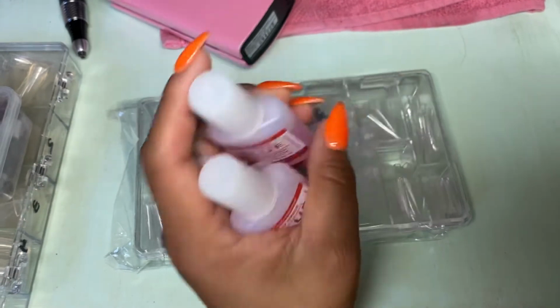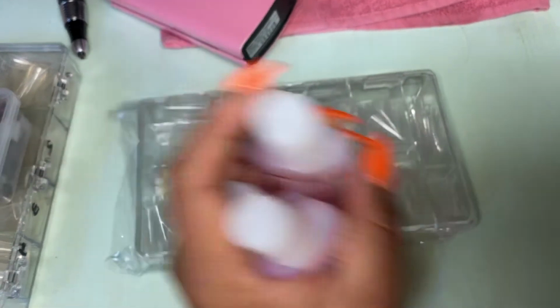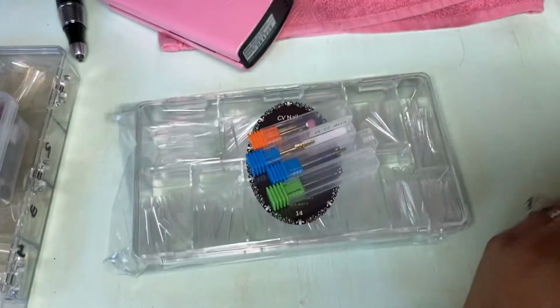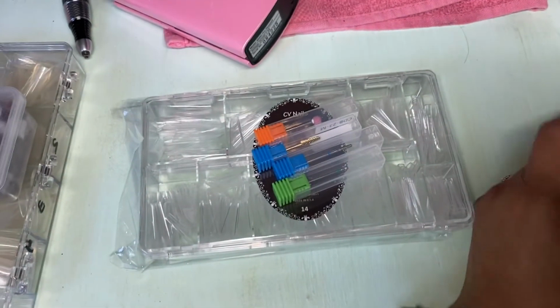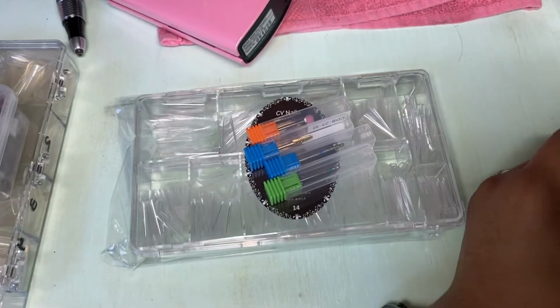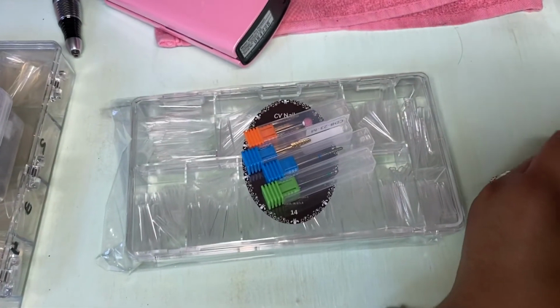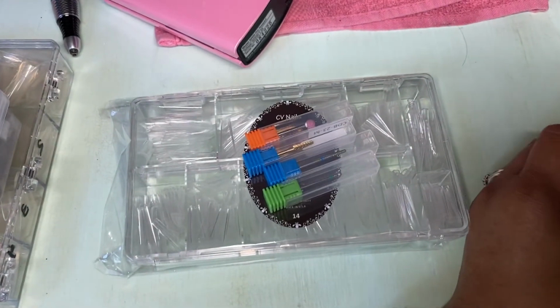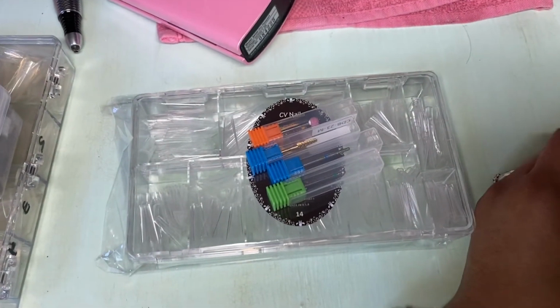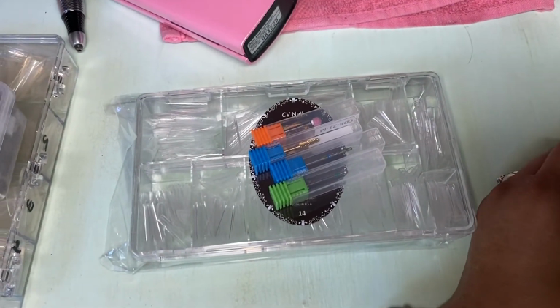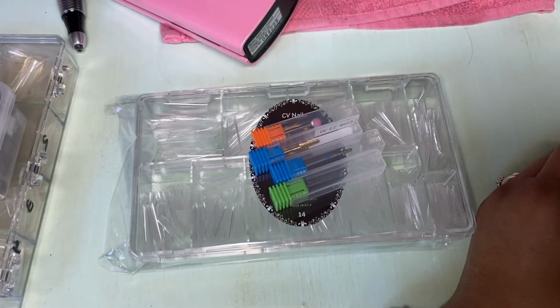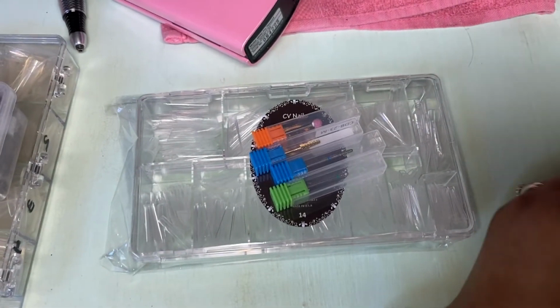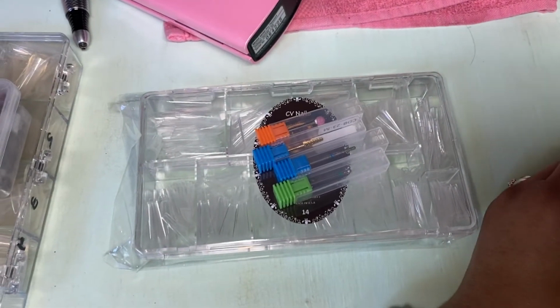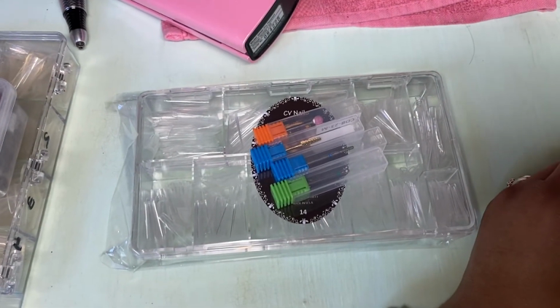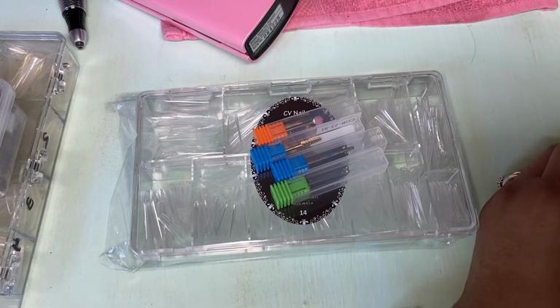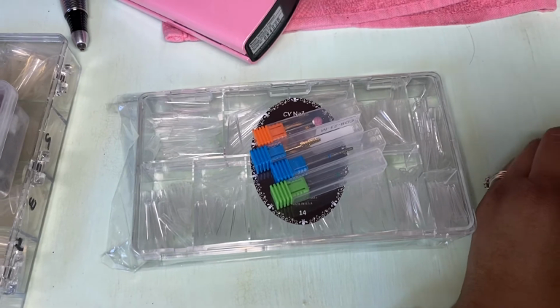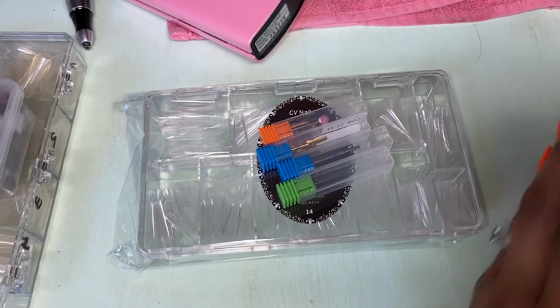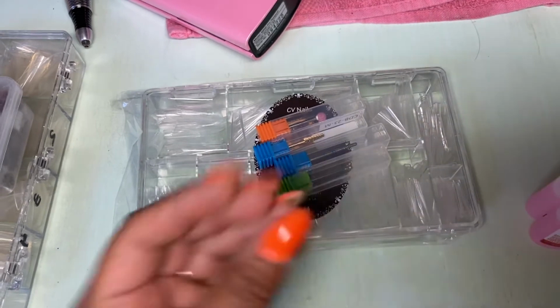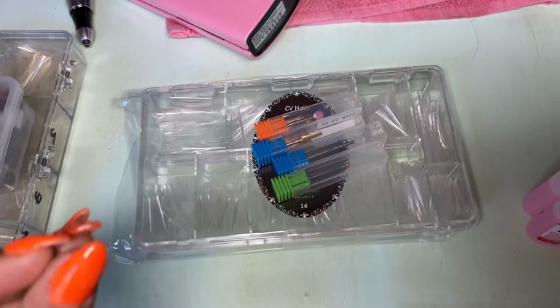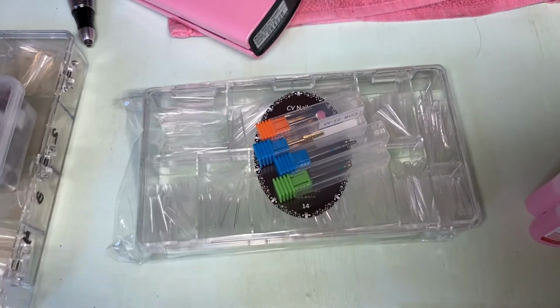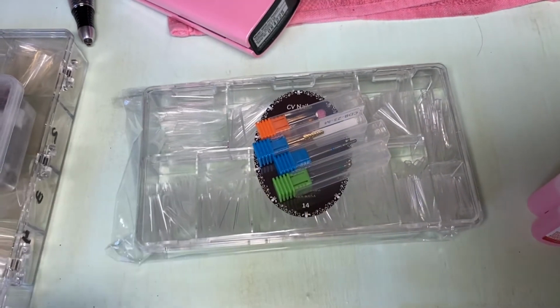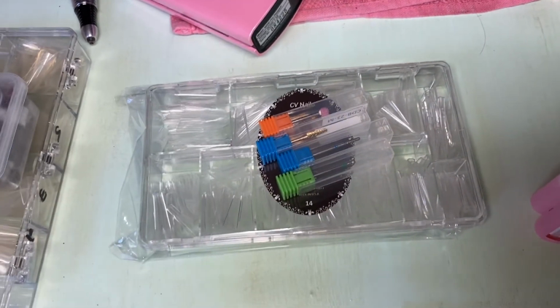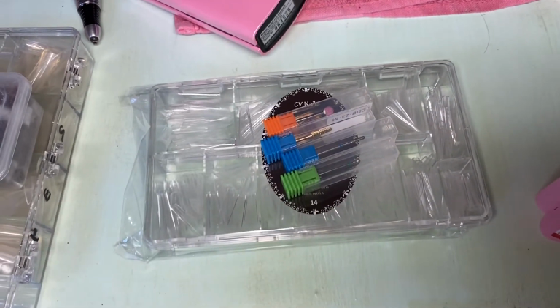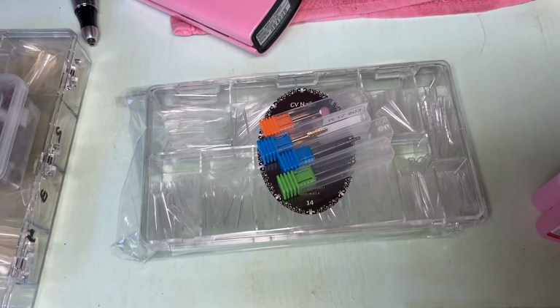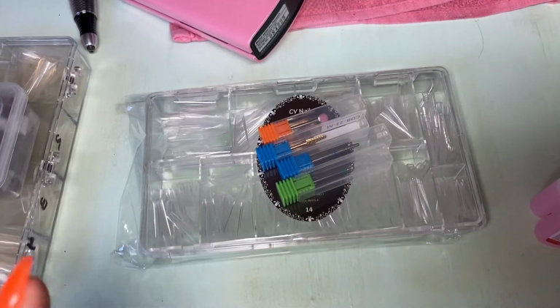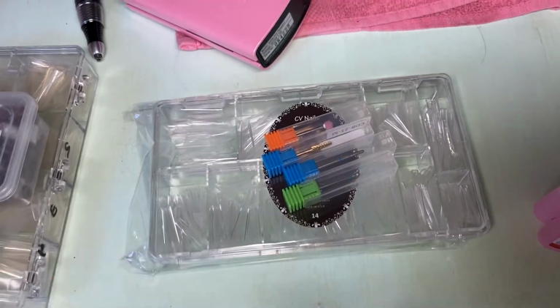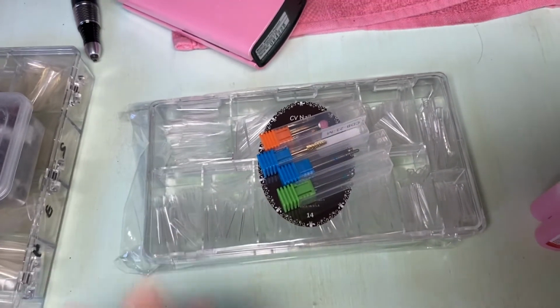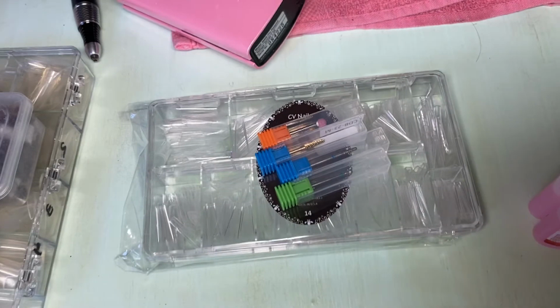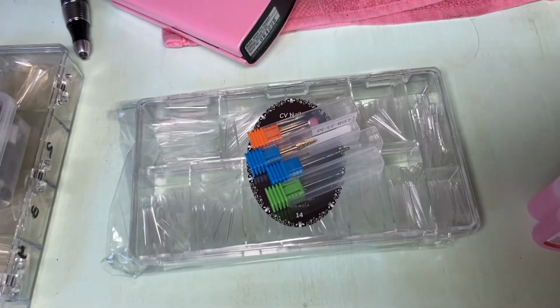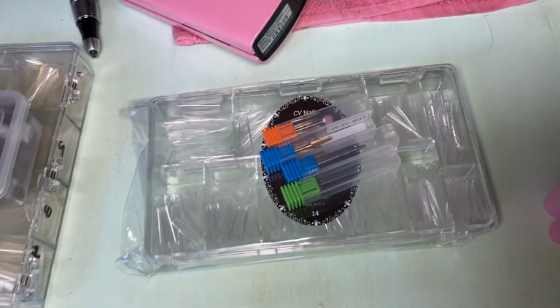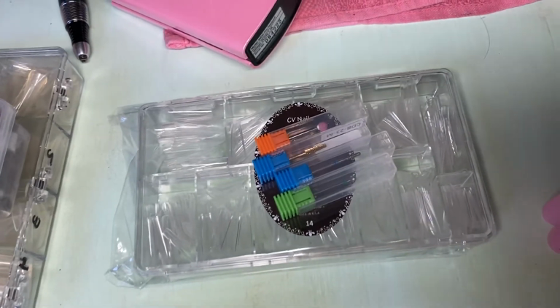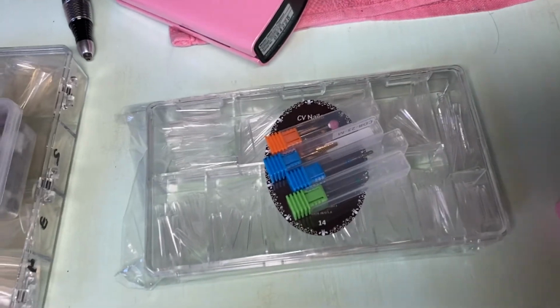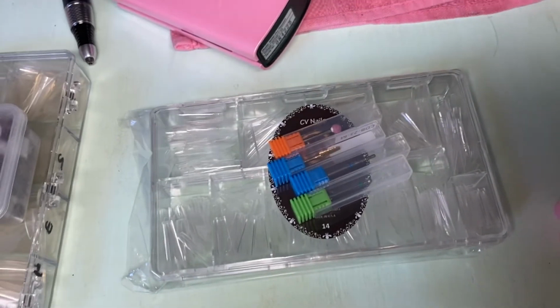I love their brush-on glue. It's amazing — I had it for a good three months and I finished it all, and the consistency doesn't change. It's always the same. That was what I liked the most about it.